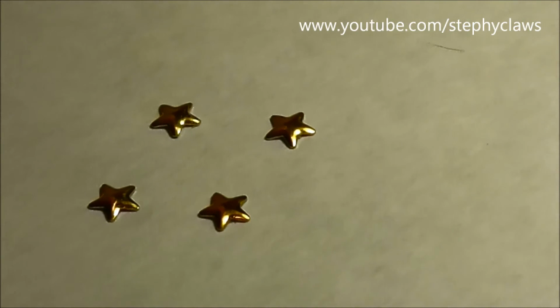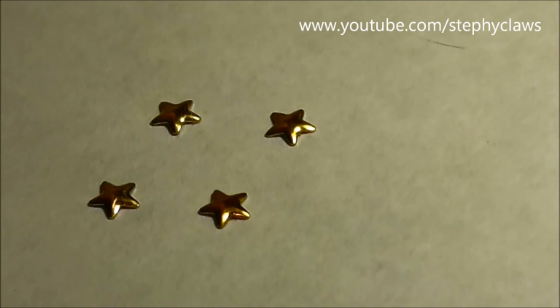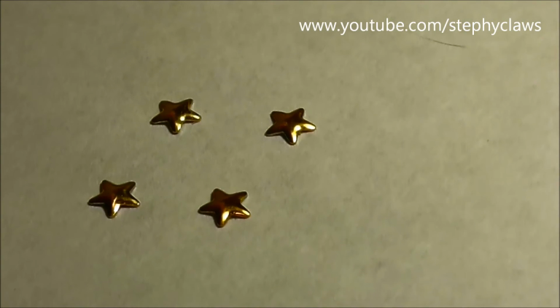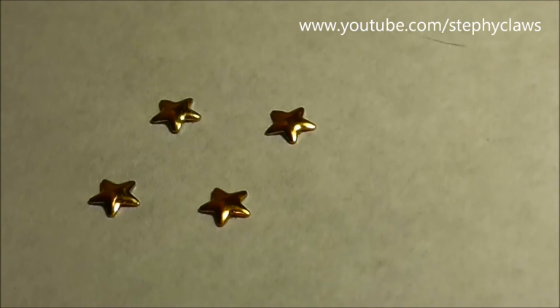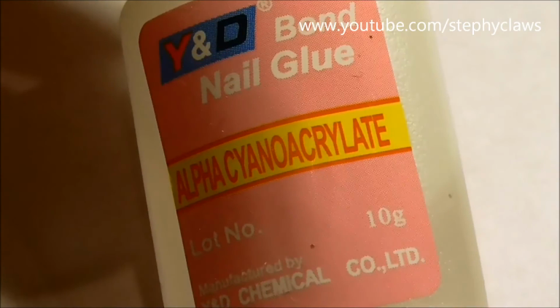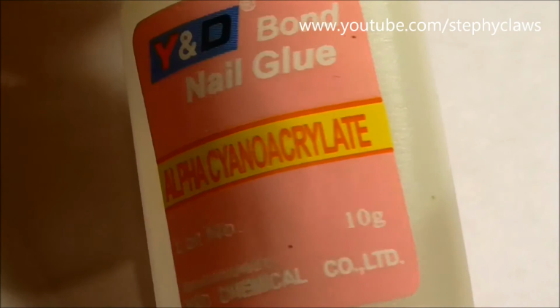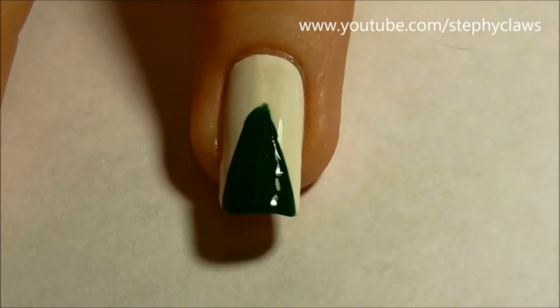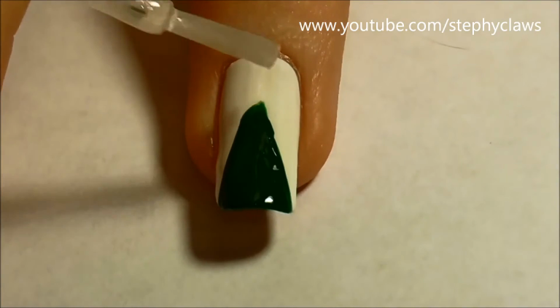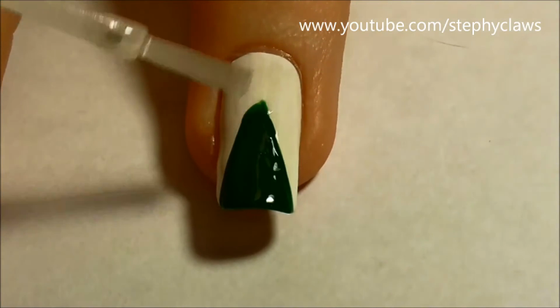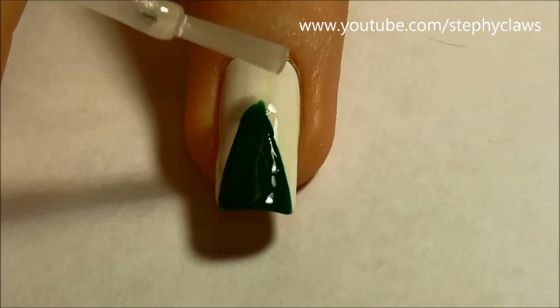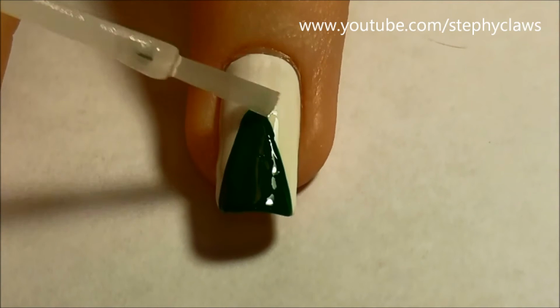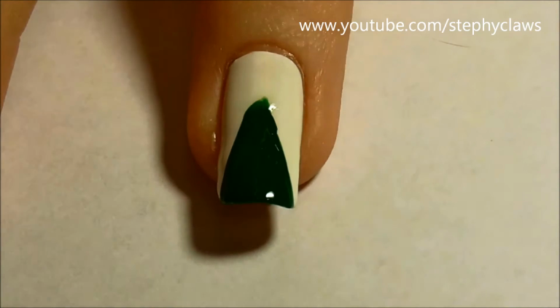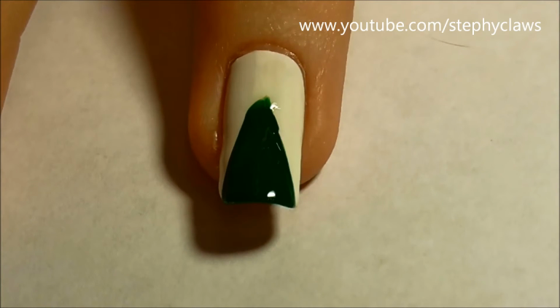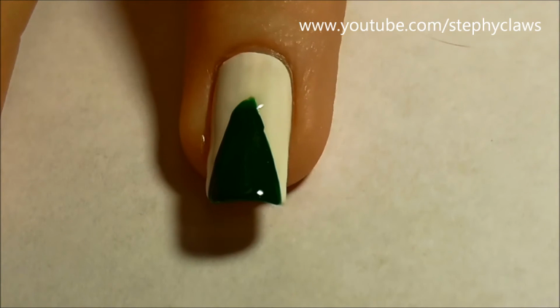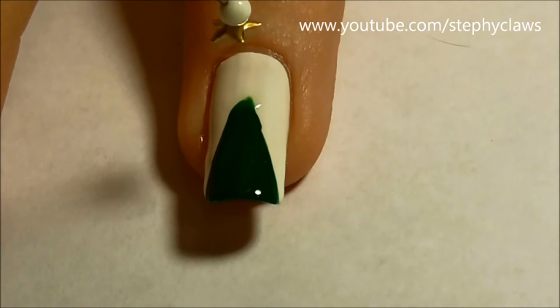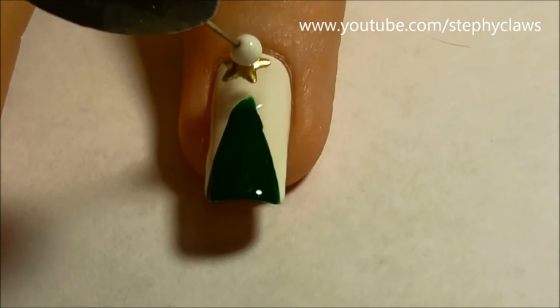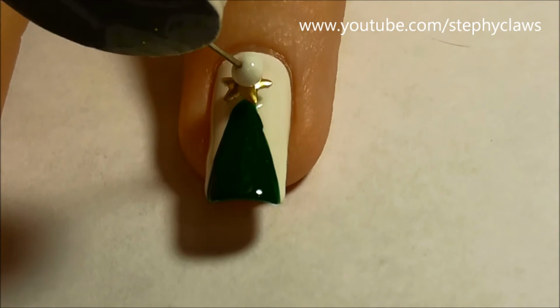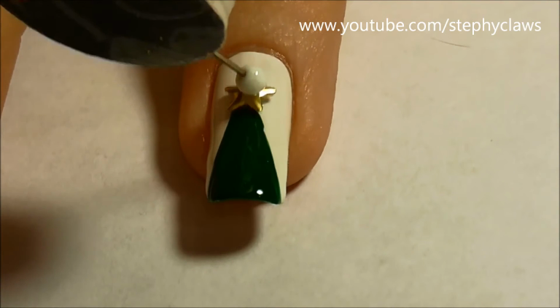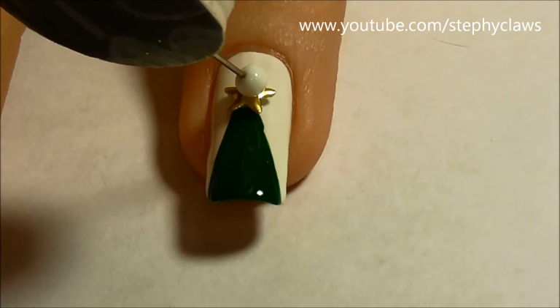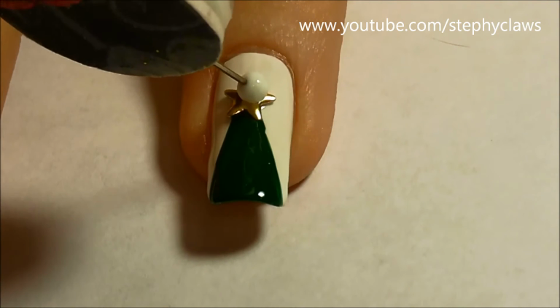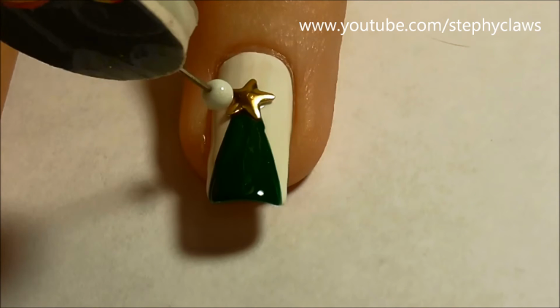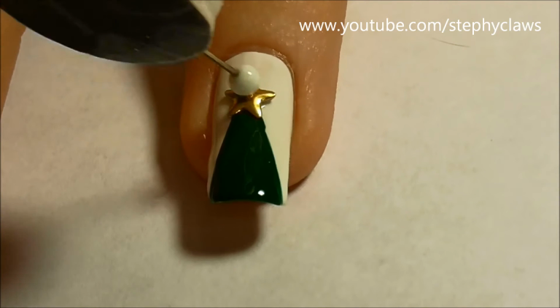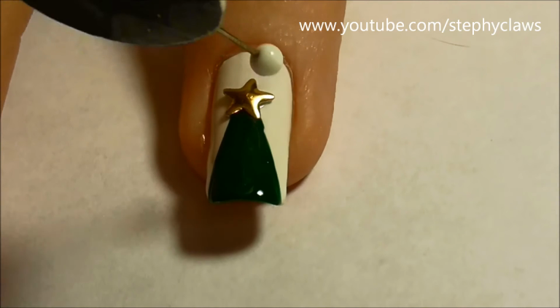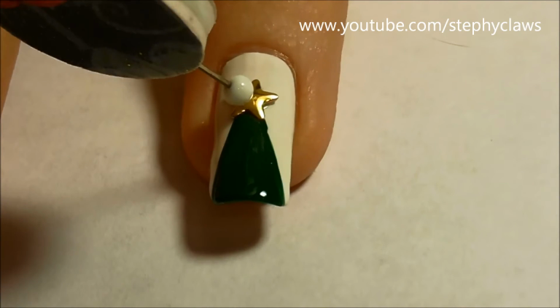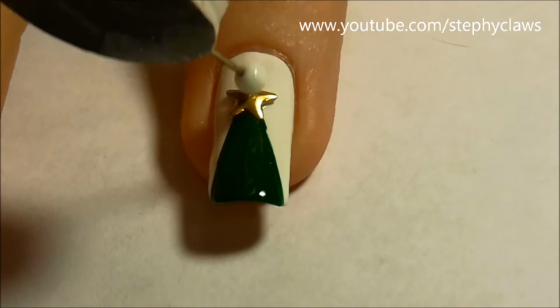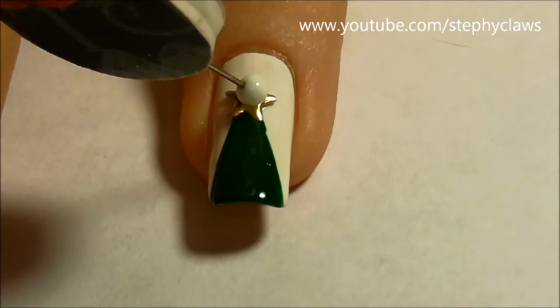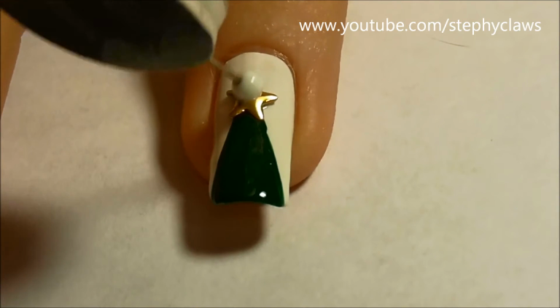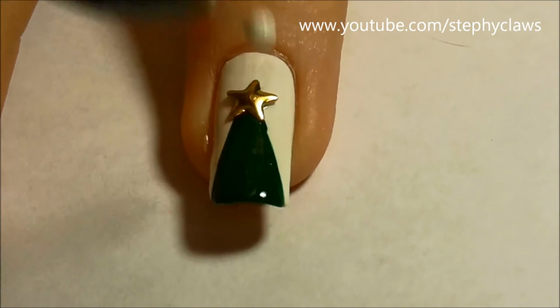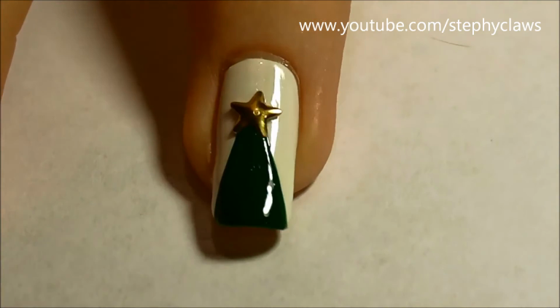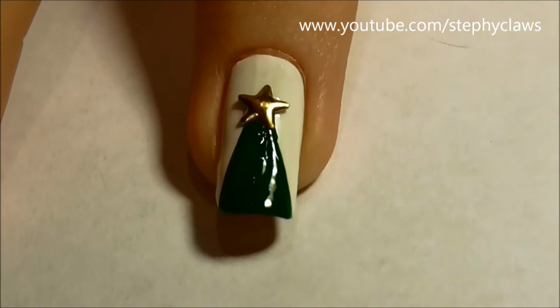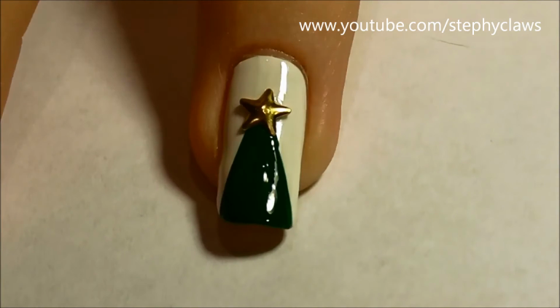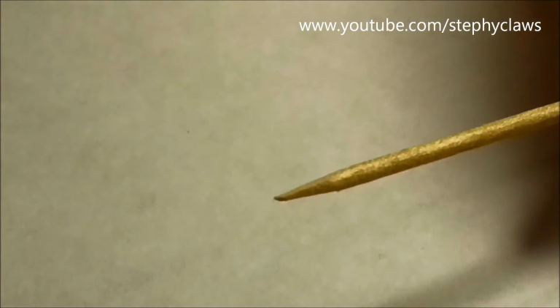Next you will need some nail studs and nail glue. Simply glue the stud on top of the triangle. If you don't have studs, draw a star or put a large glitter dot in its place. You could even use a circle stud if you have one.